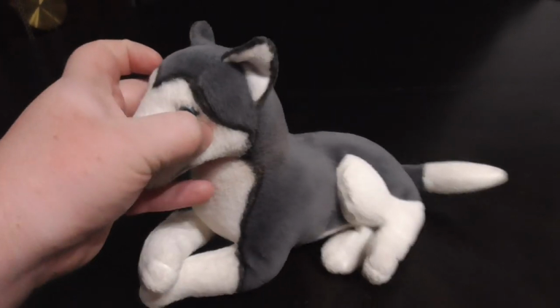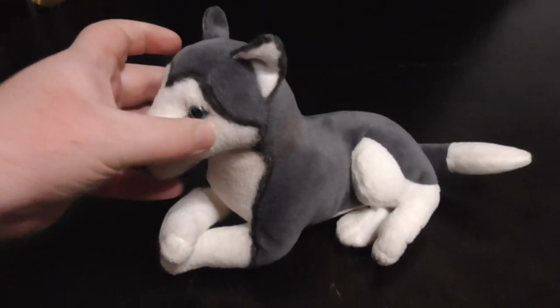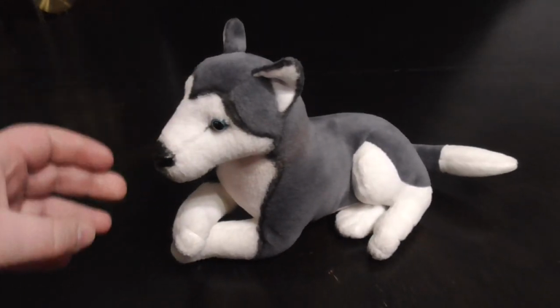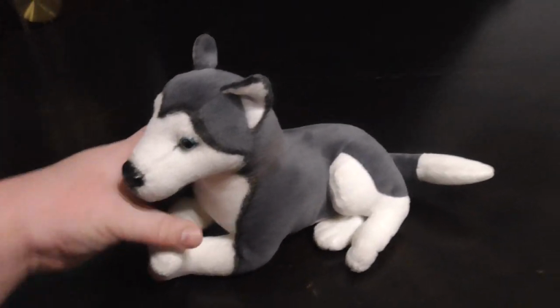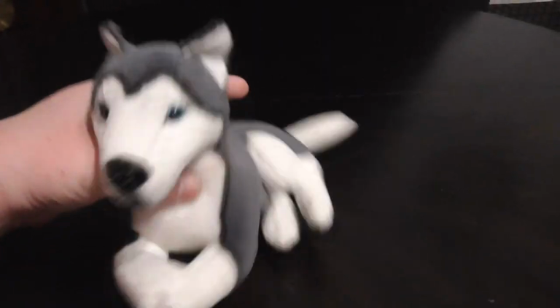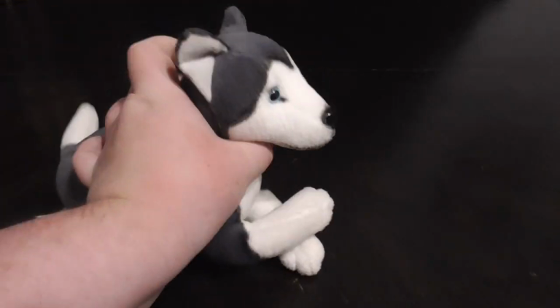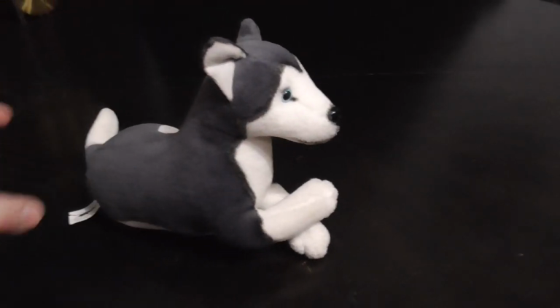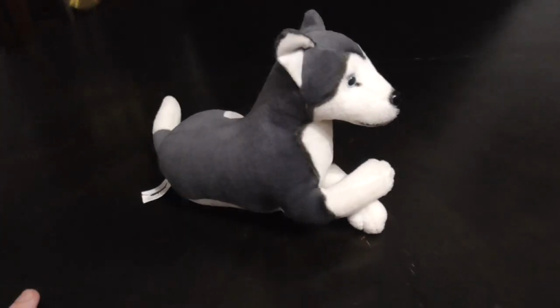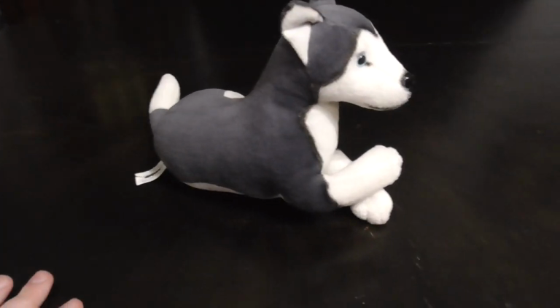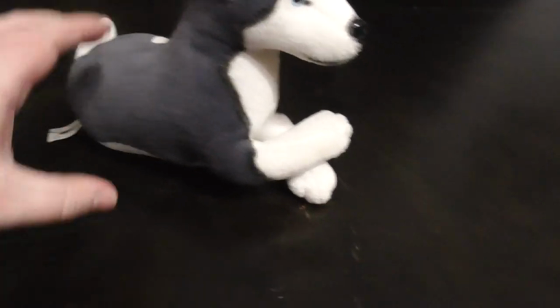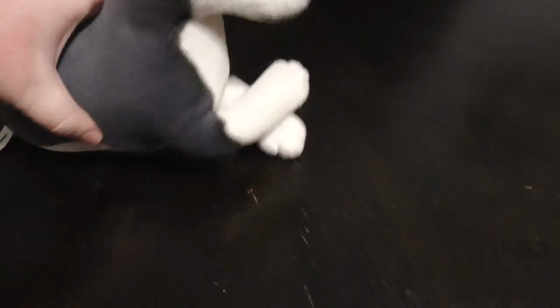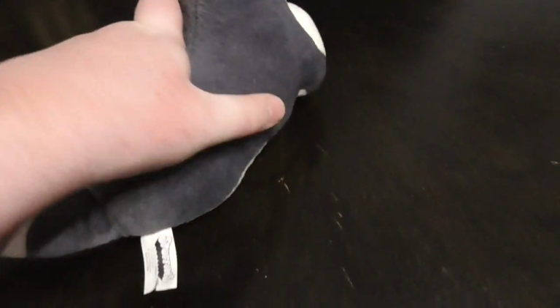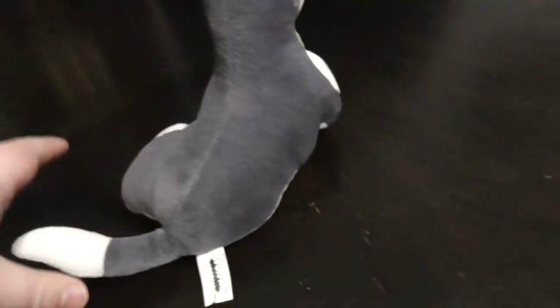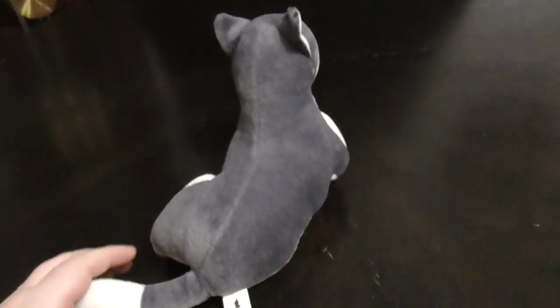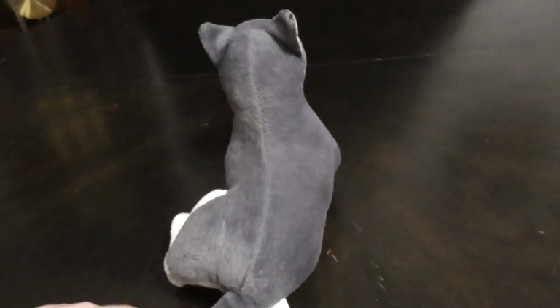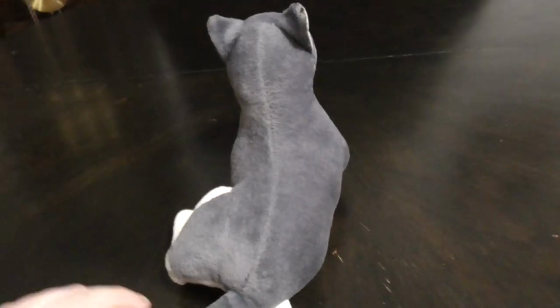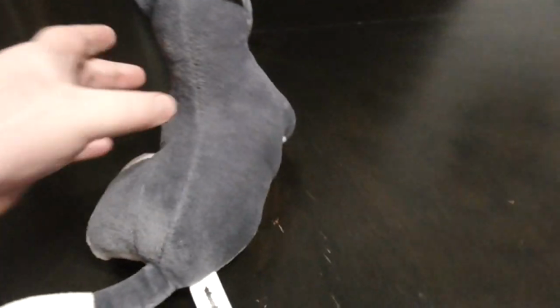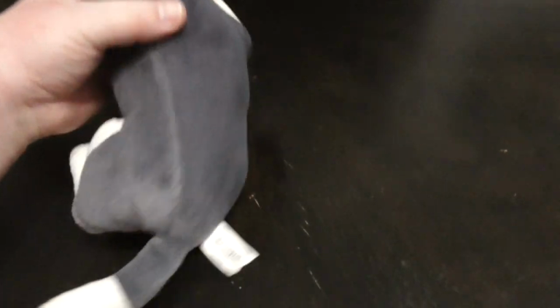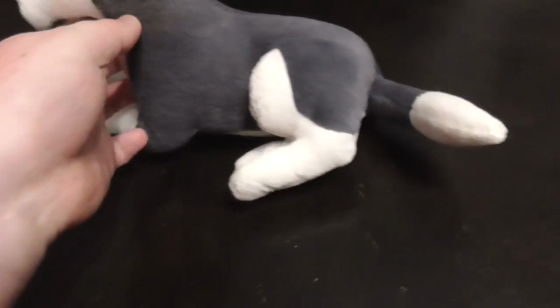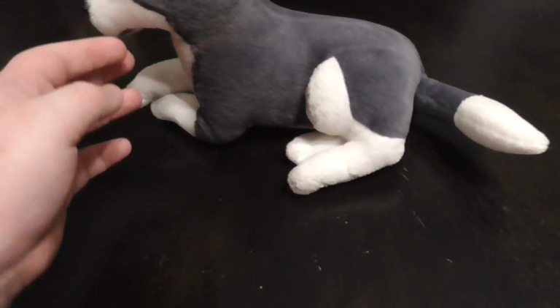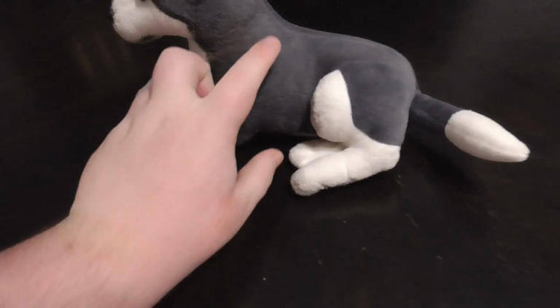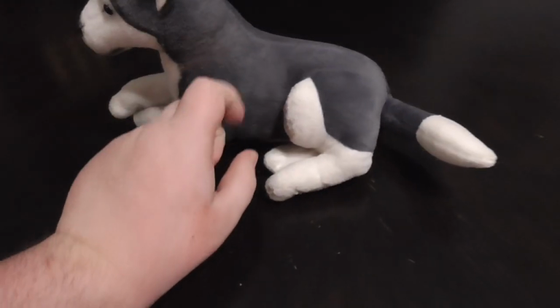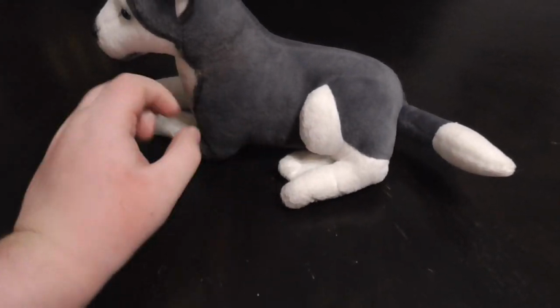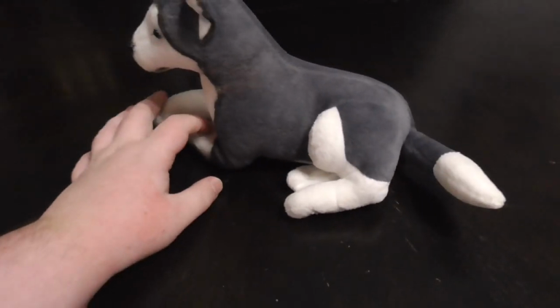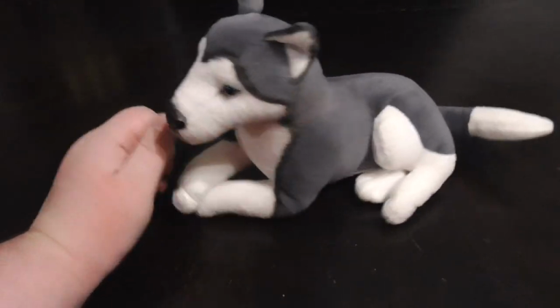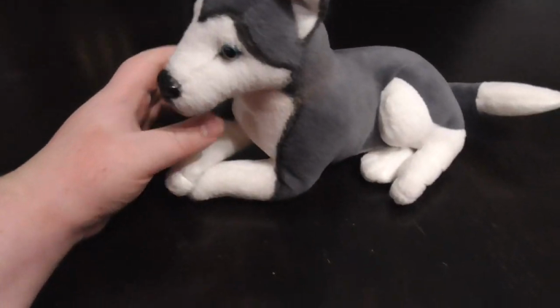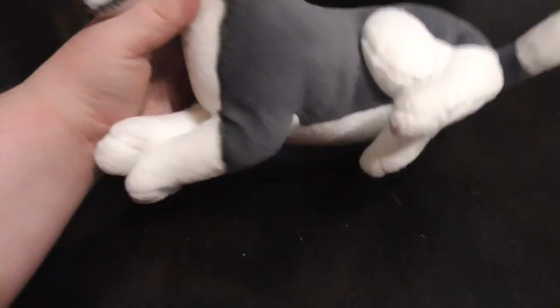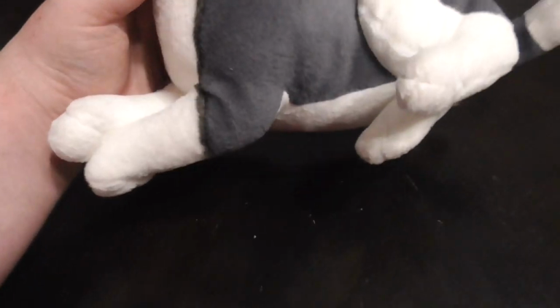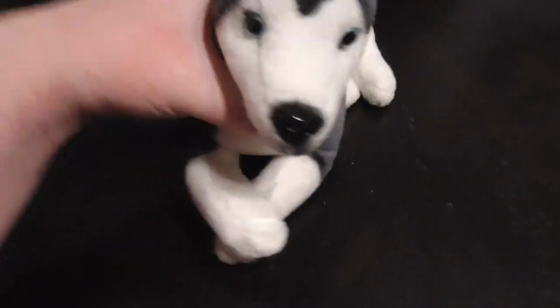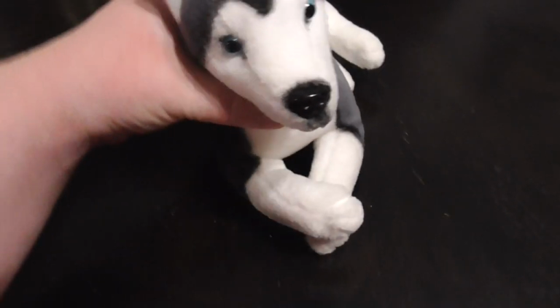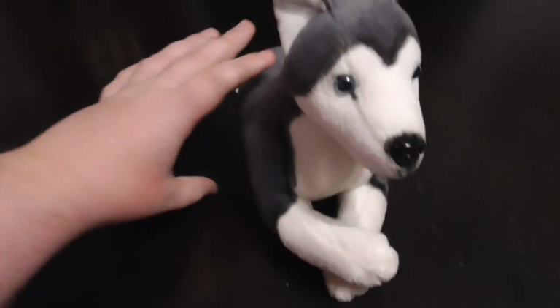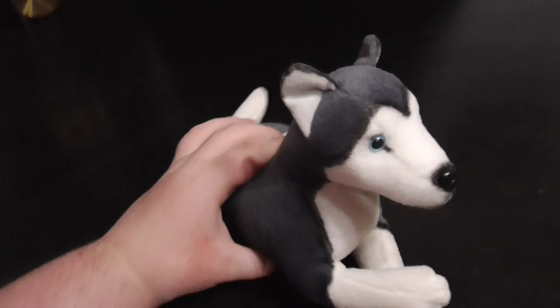Hi guys, here's a quick review on this Stuffin's 1997 Siberian Husky Plush. This one's different compared to all the other ones I did on the channel.